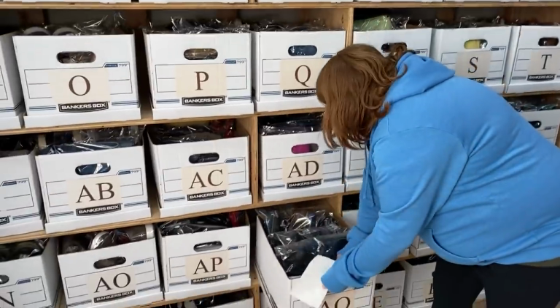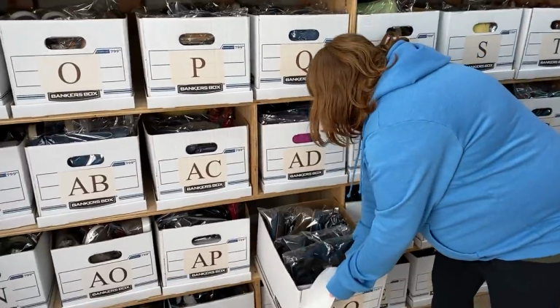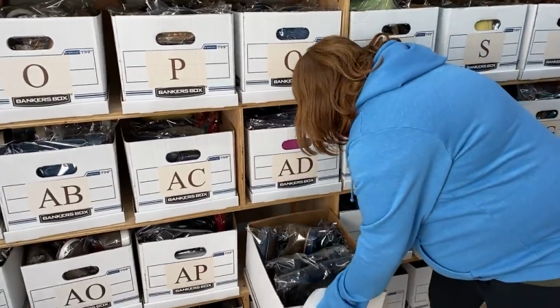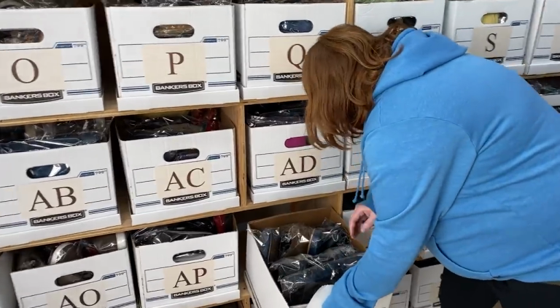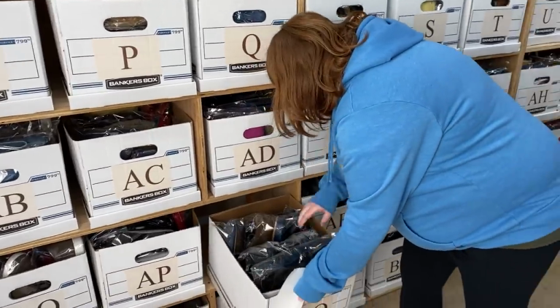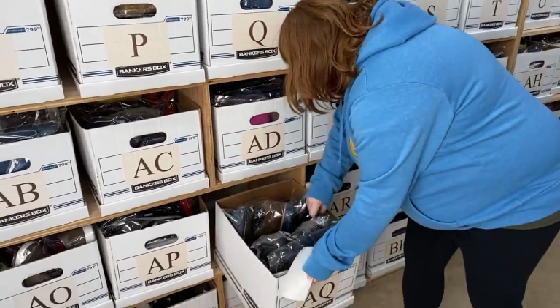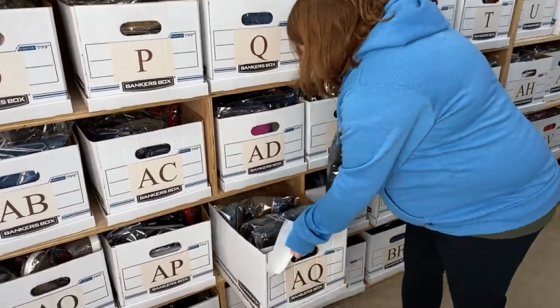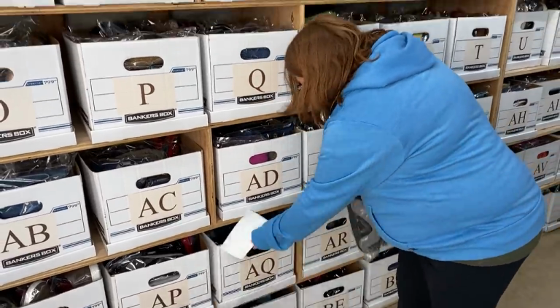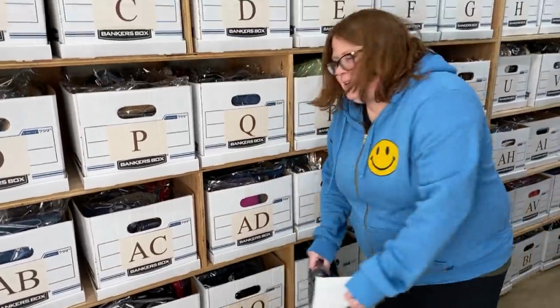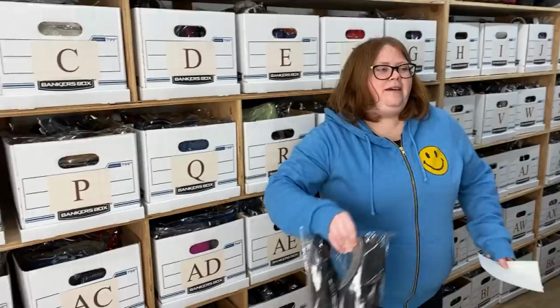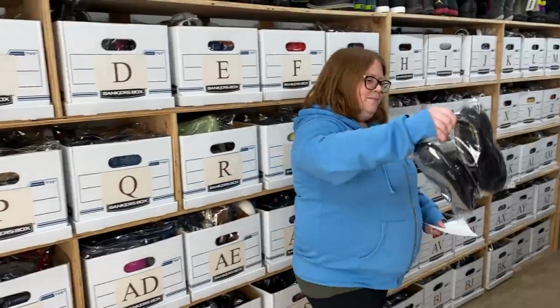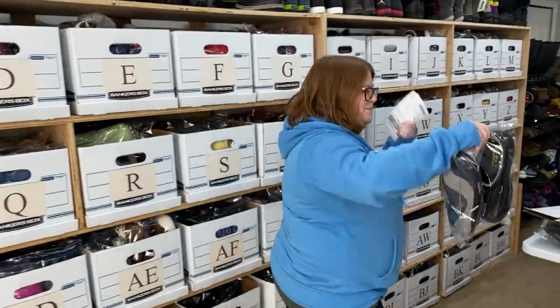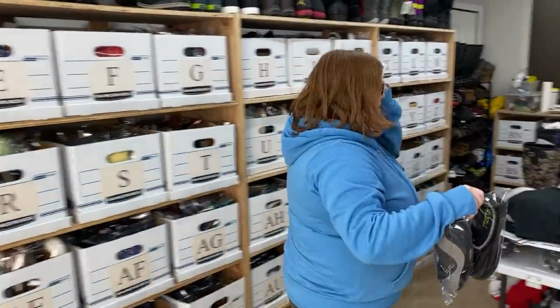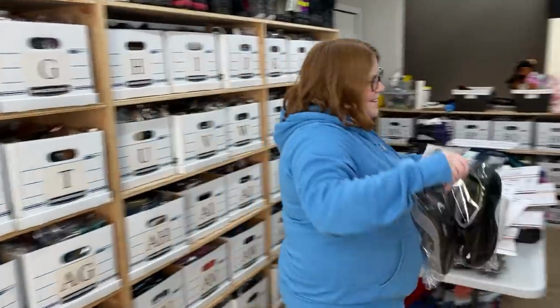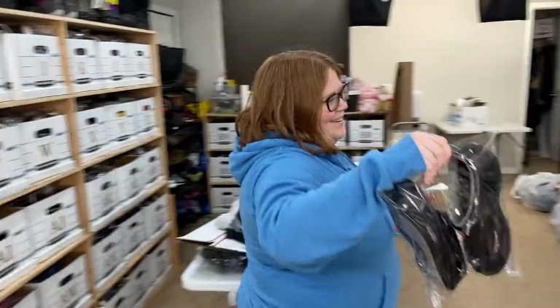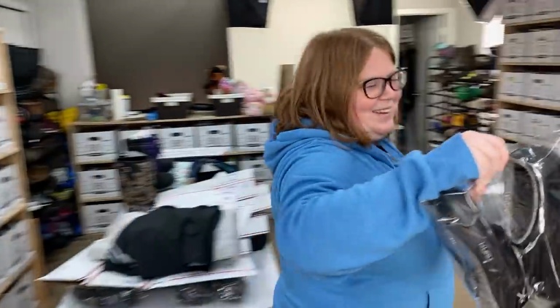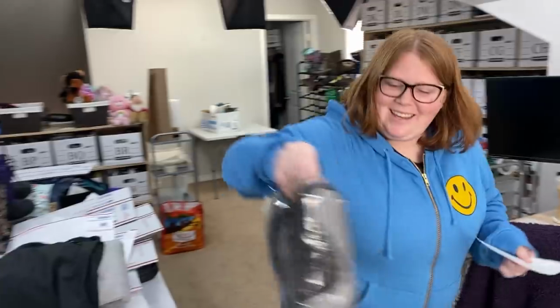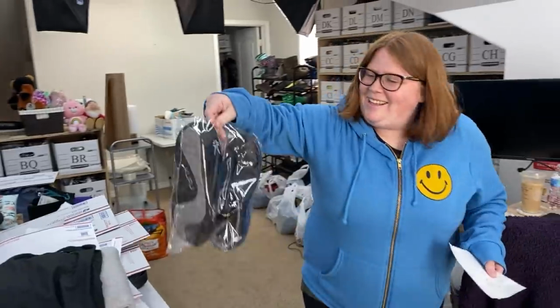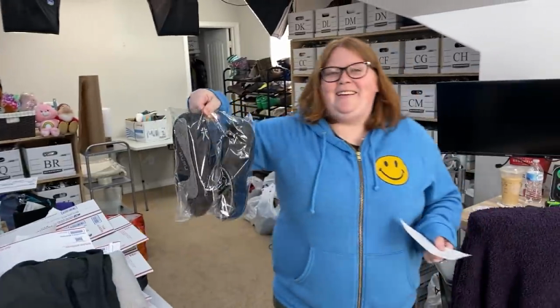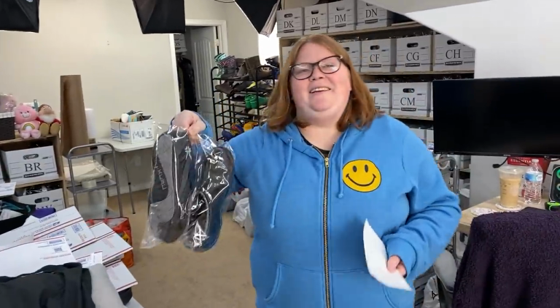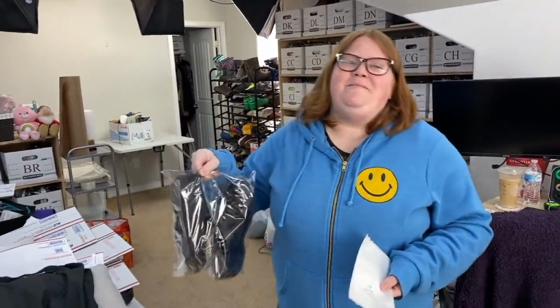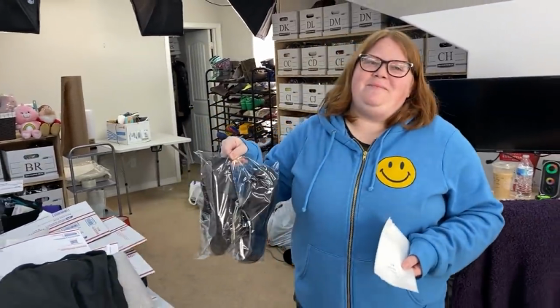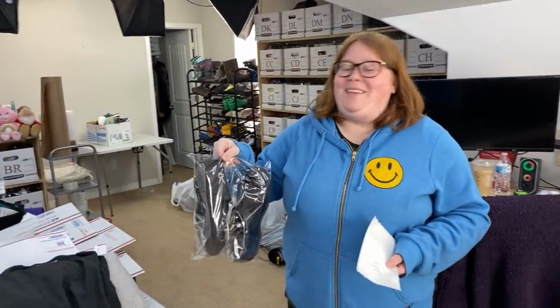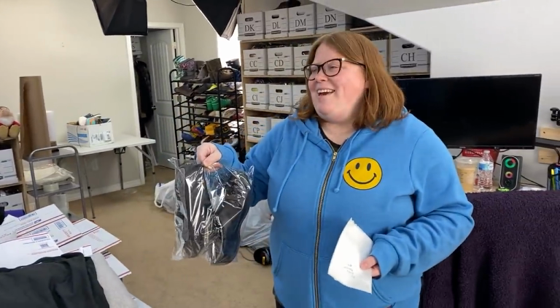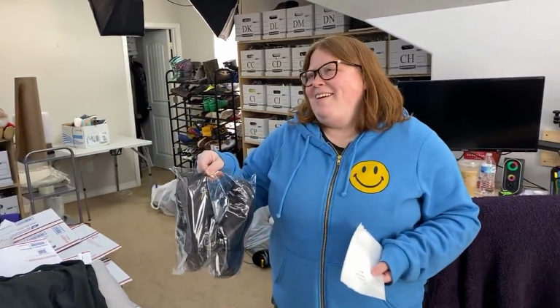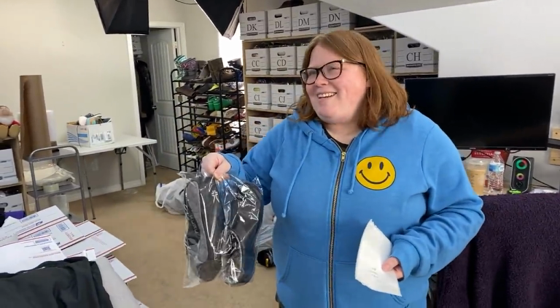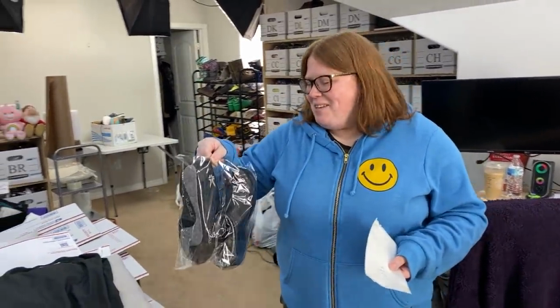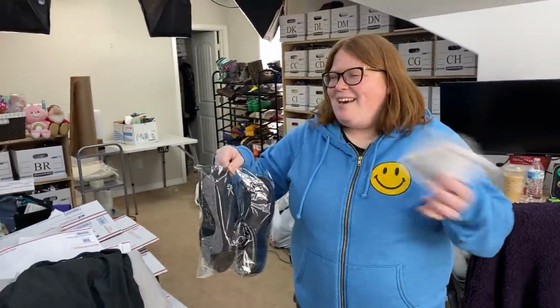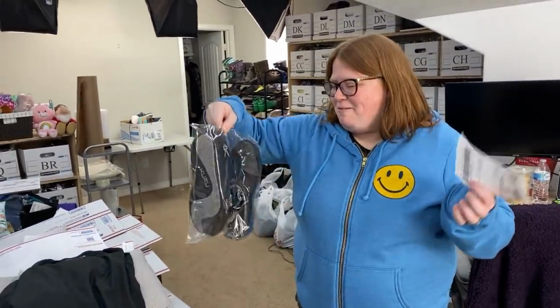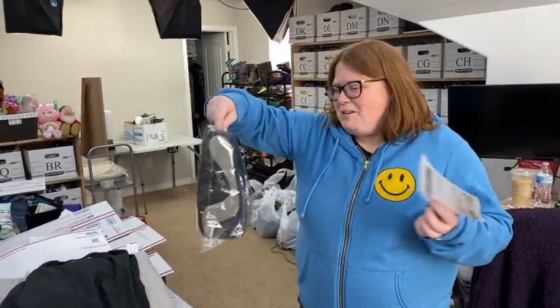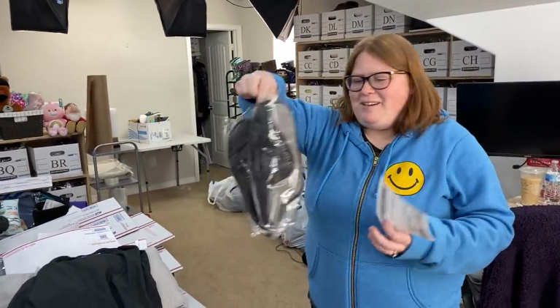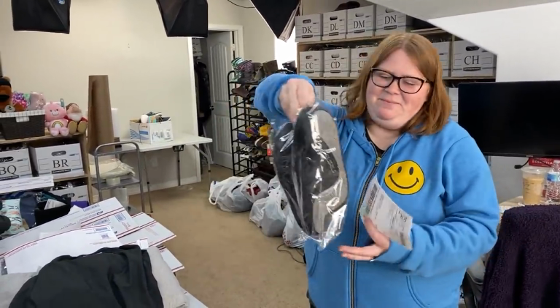We're about to start working on the schoolie — we'll have all kinds of outdoor stuff then. As long as we have a full-on bathroom, shower, and washing machine with us. I don't like feeling dirty.